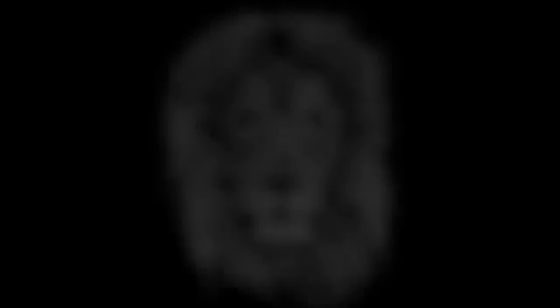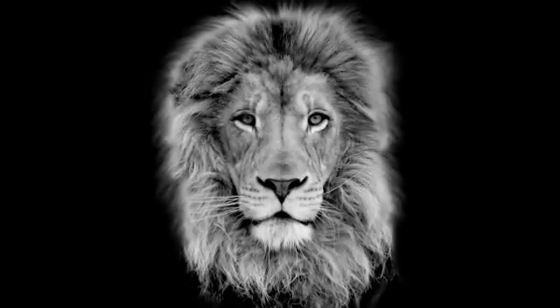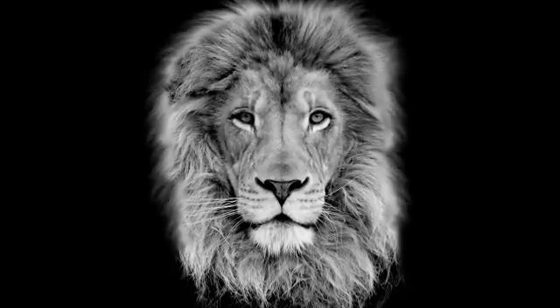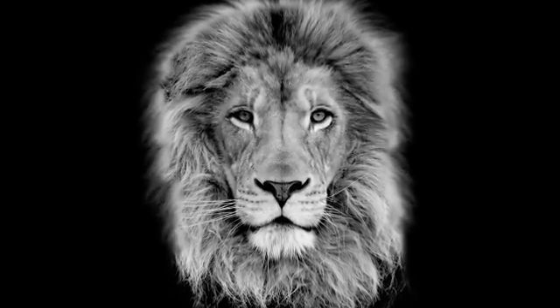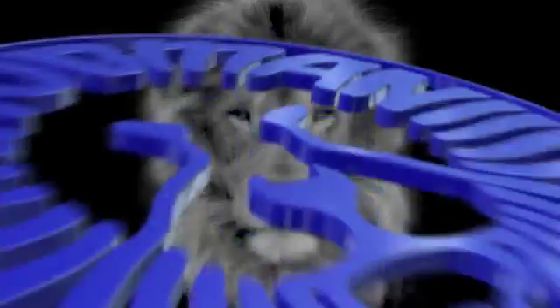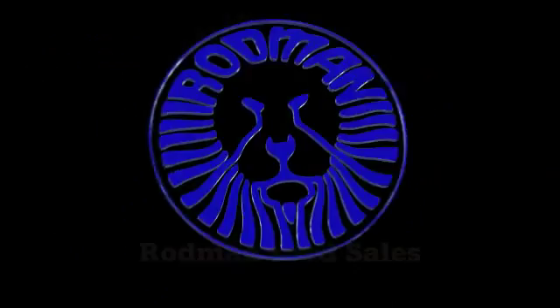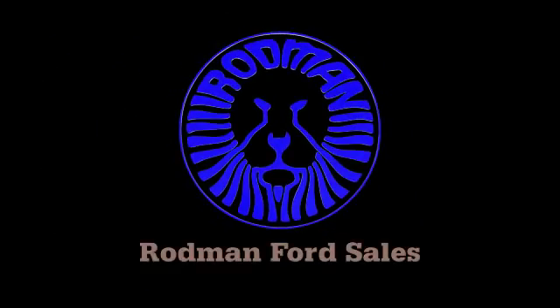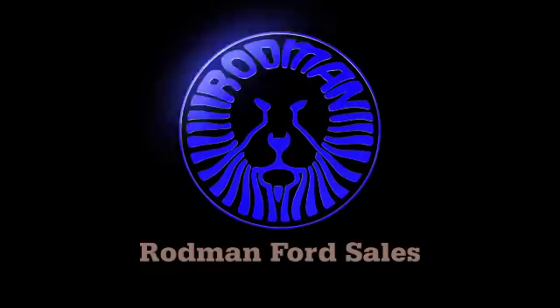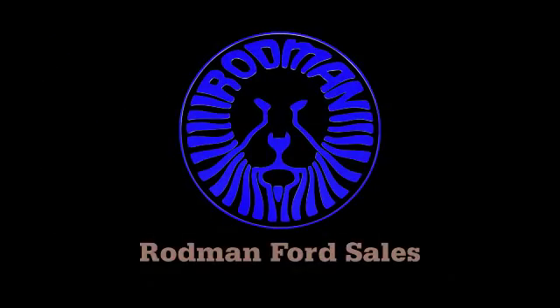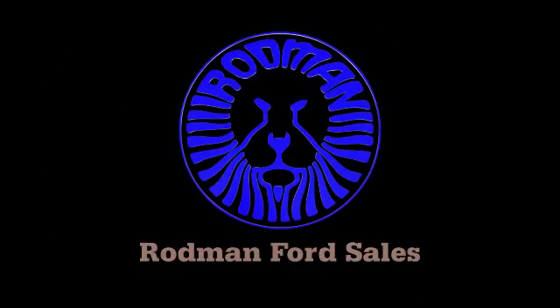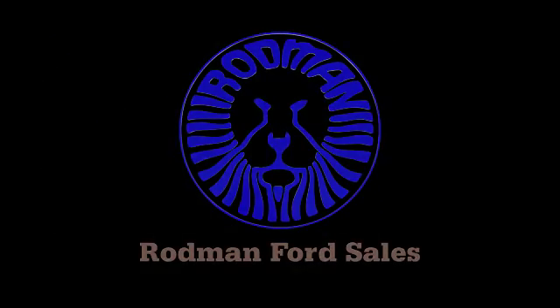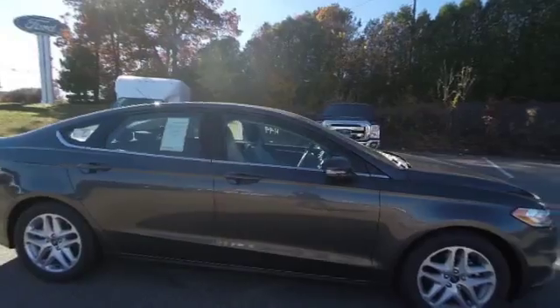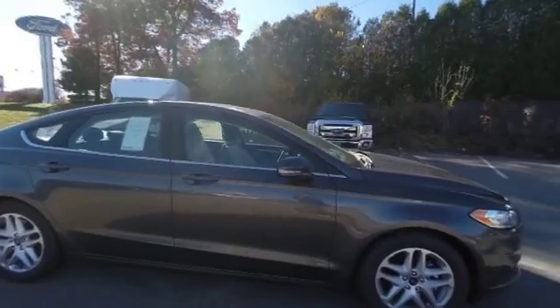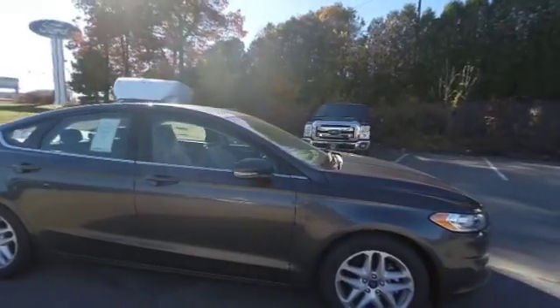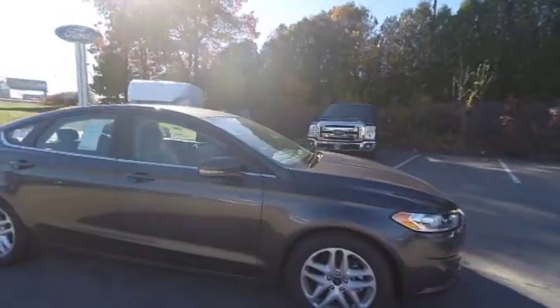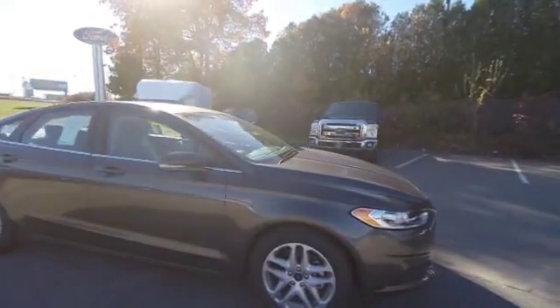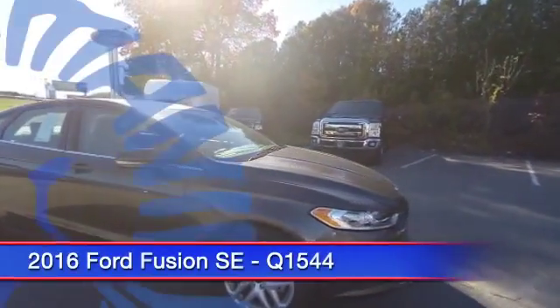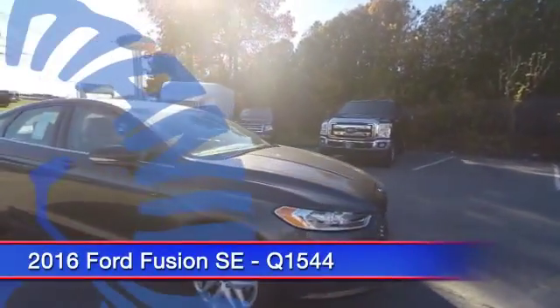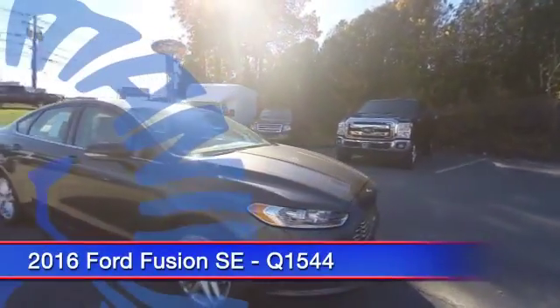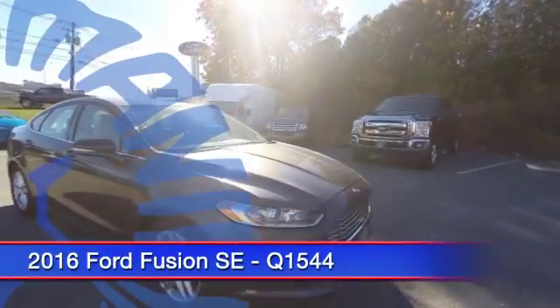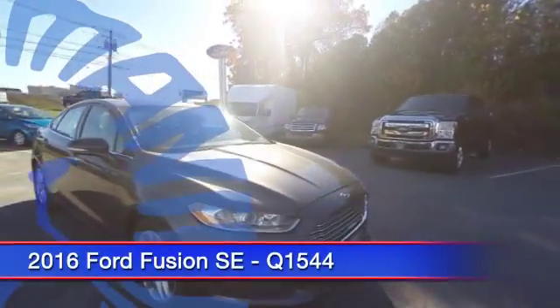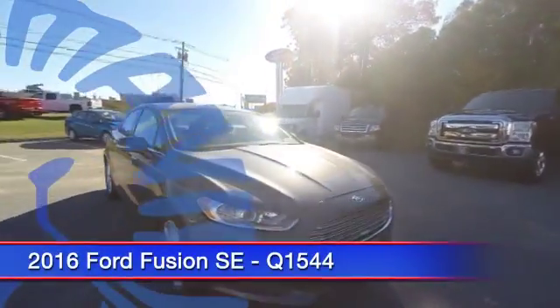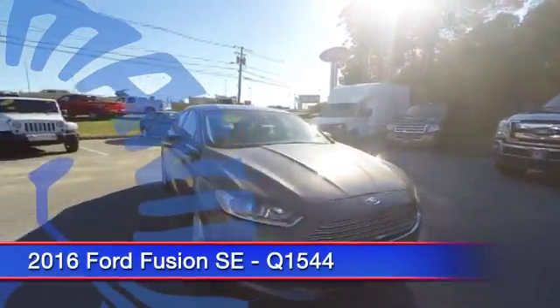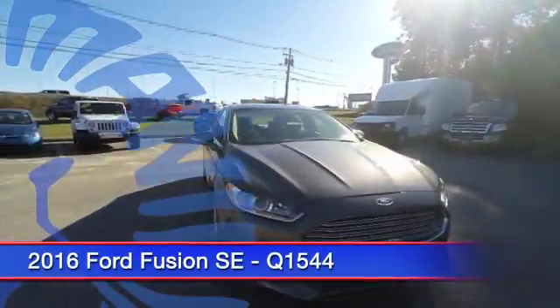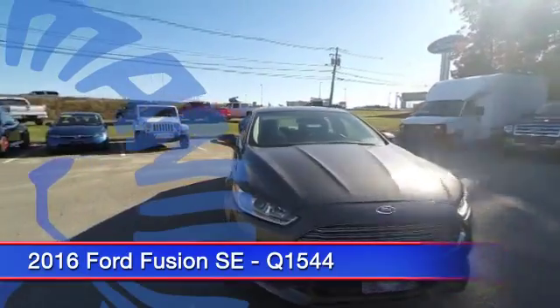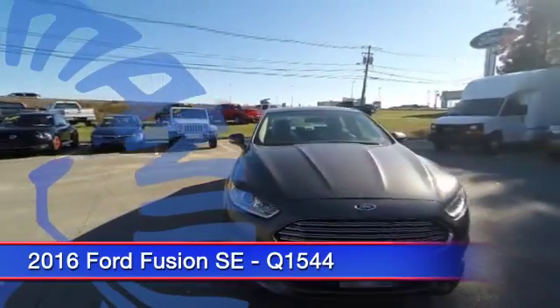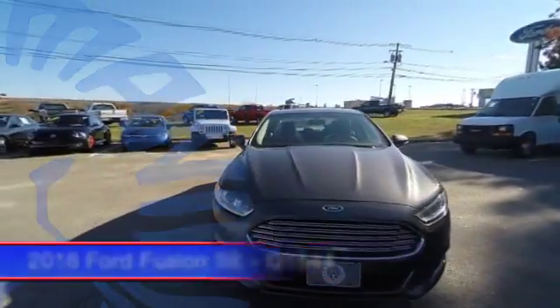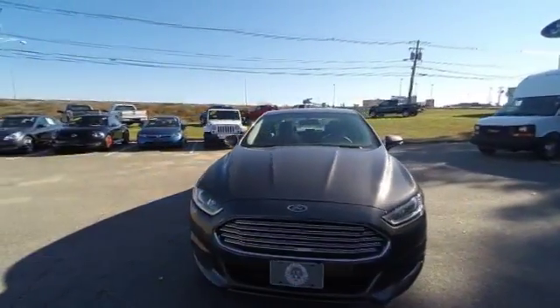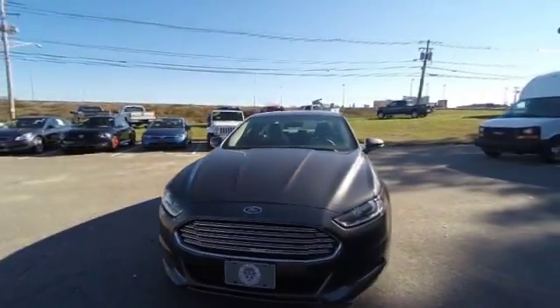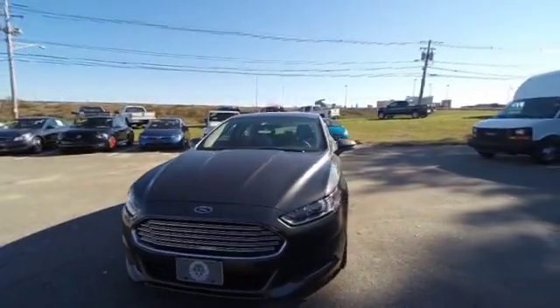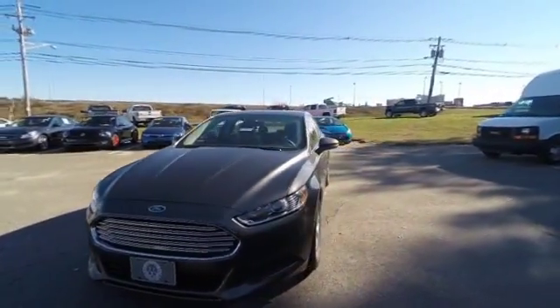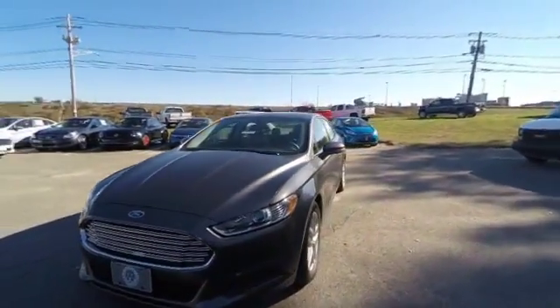2016 Fusion. You can have both impressive power and great economy in a Fusion, priced below $25,000. This vehicle has less than 100 miles. Here are some of this vehicle's great options.